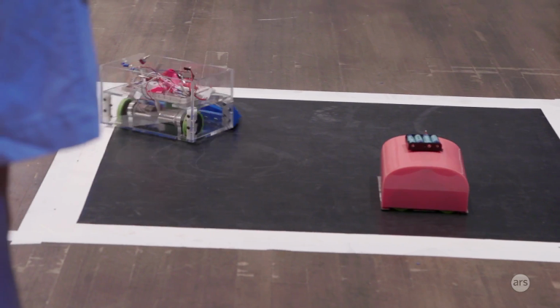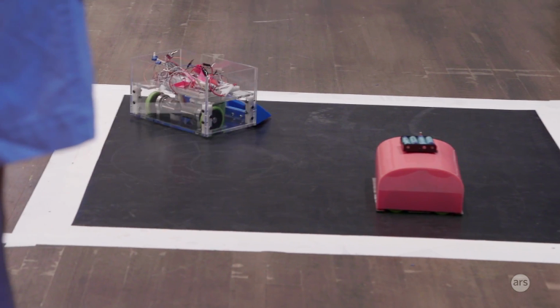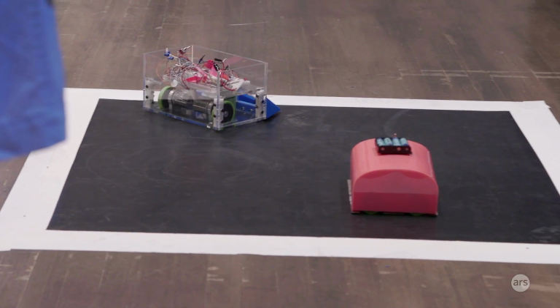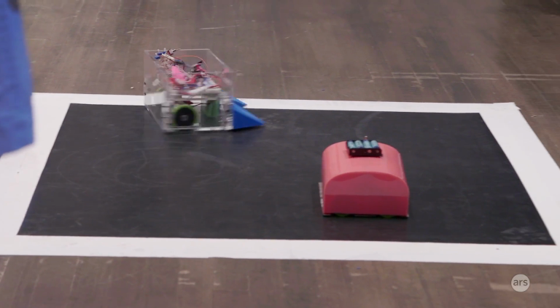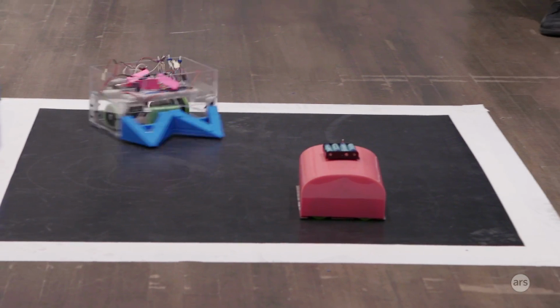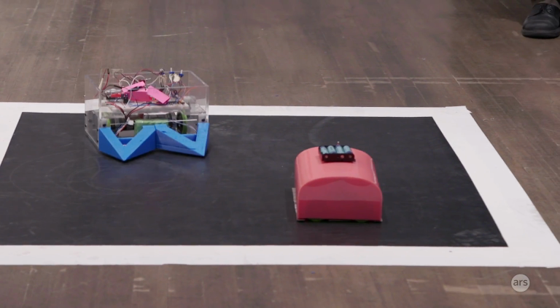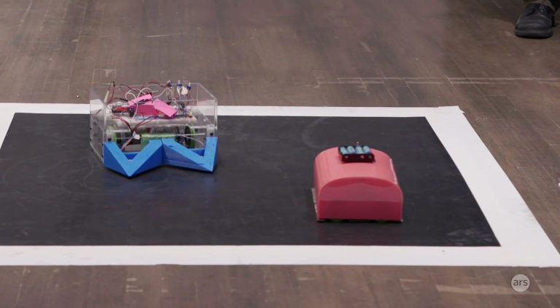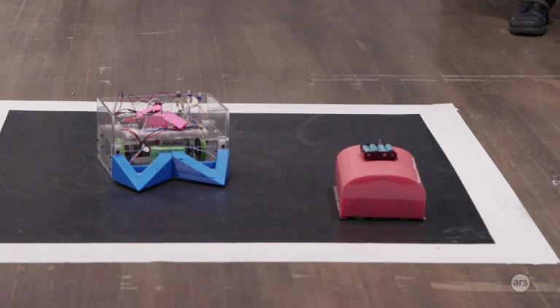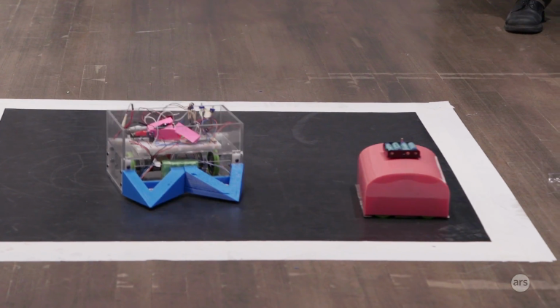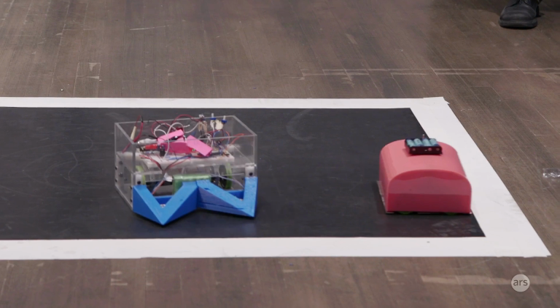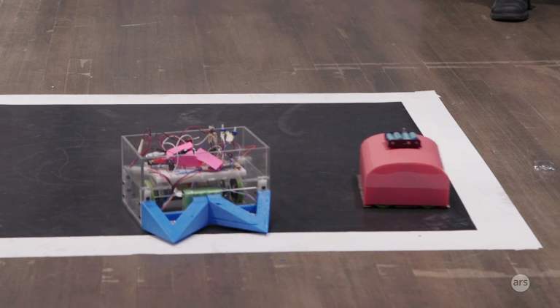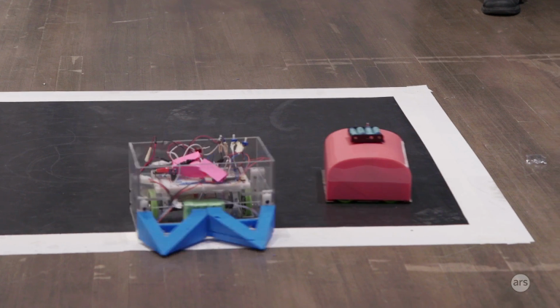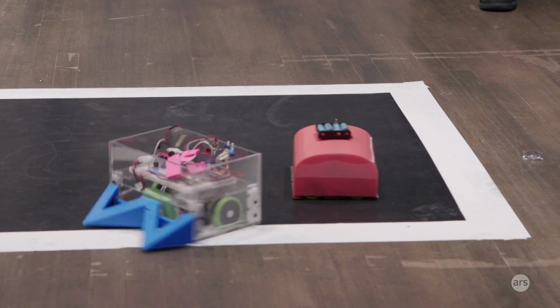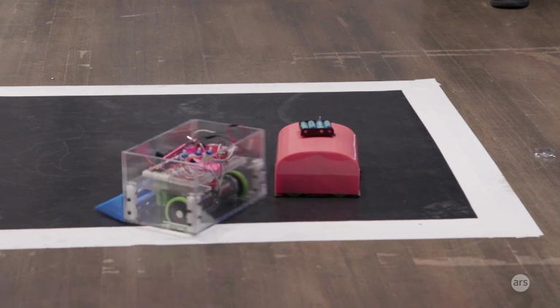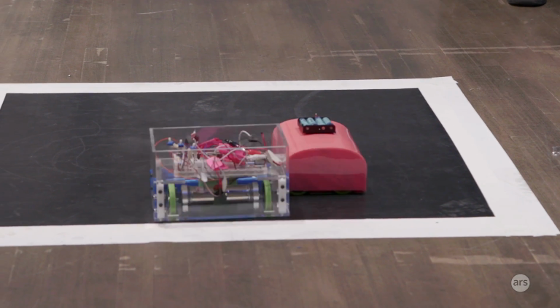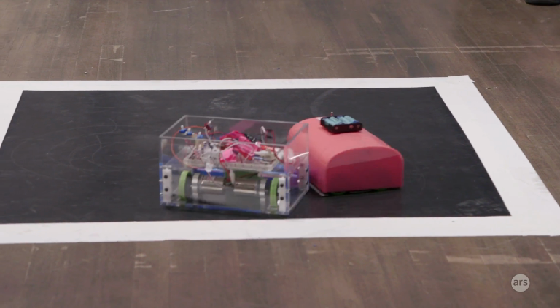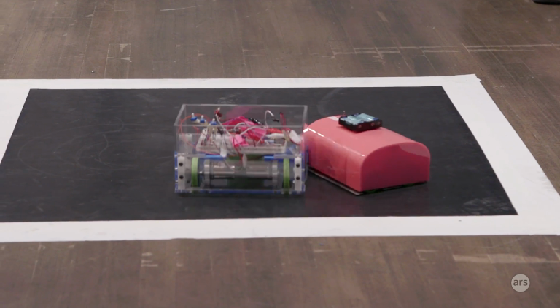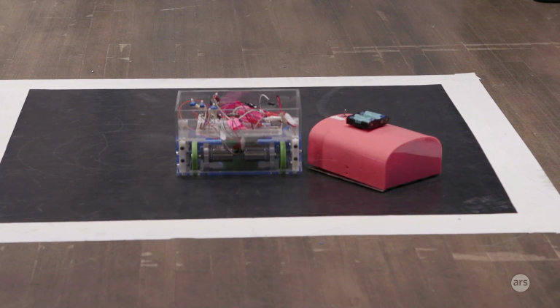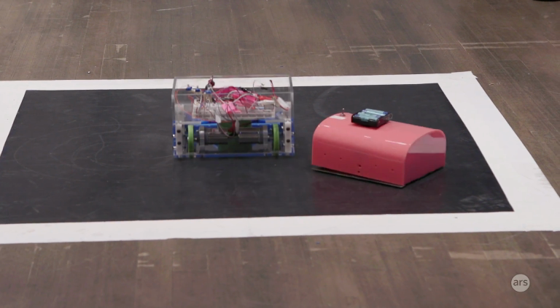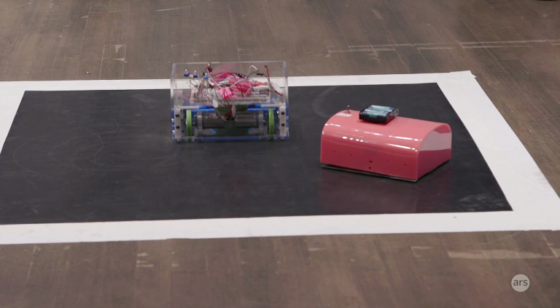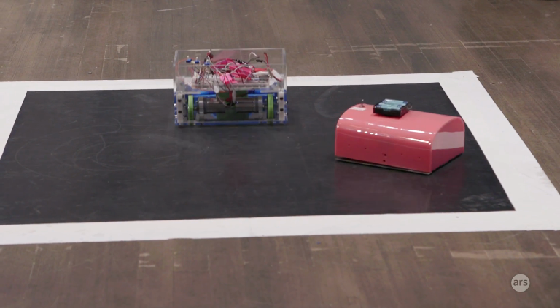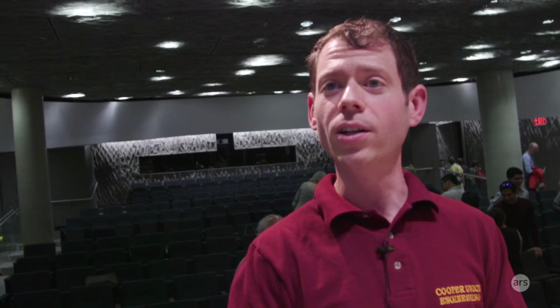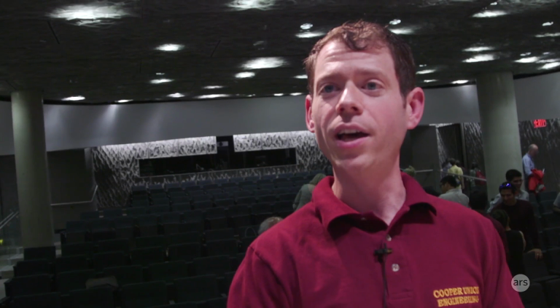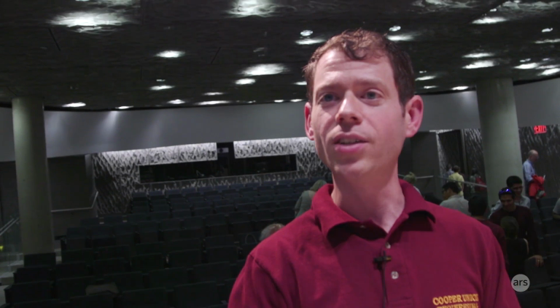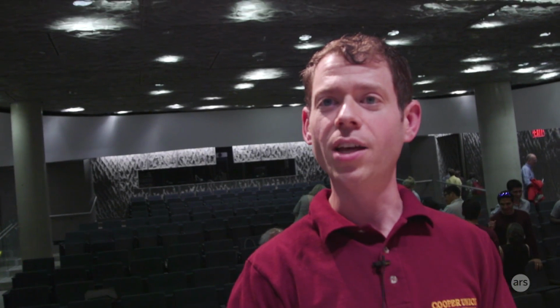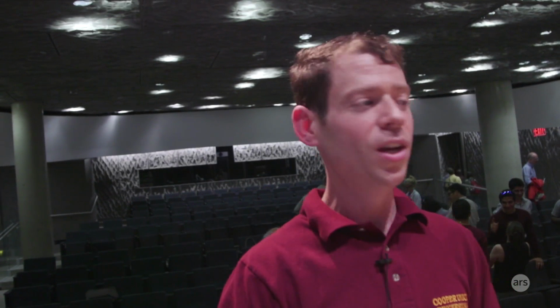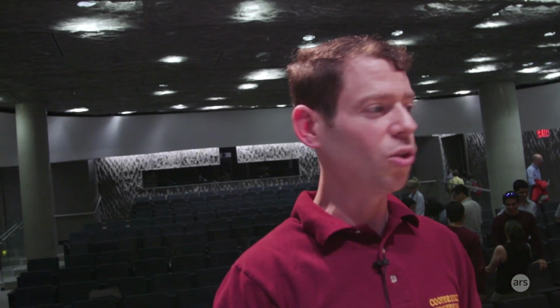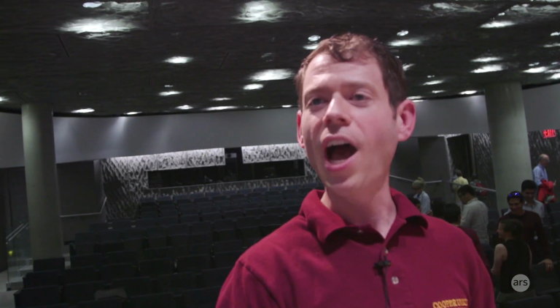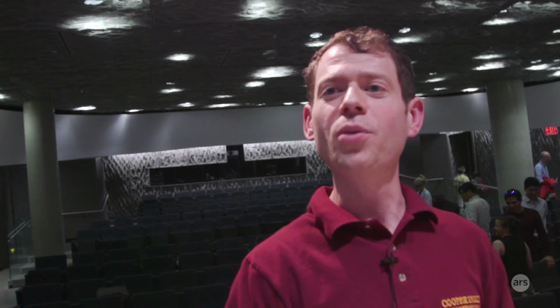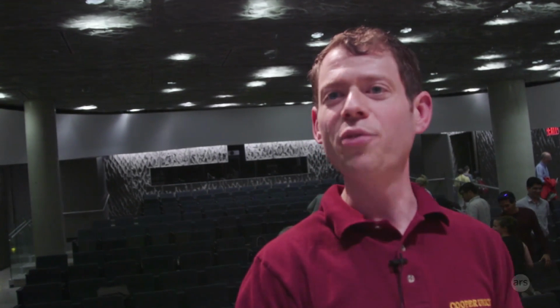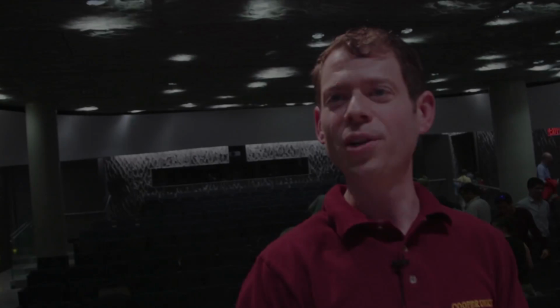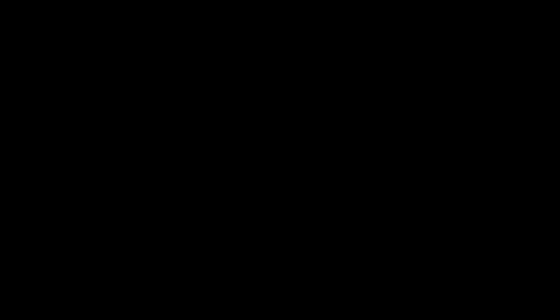Nearly every robot works. There were a couple of technical glitches at the end, but they all worked phenomenally well, and I'm super happy with everyone.